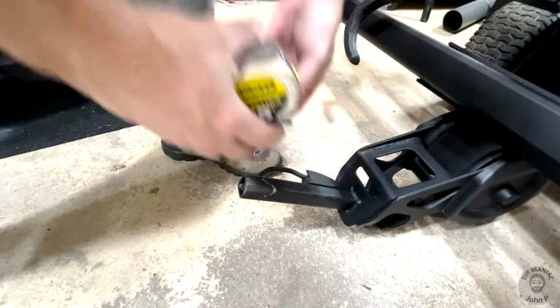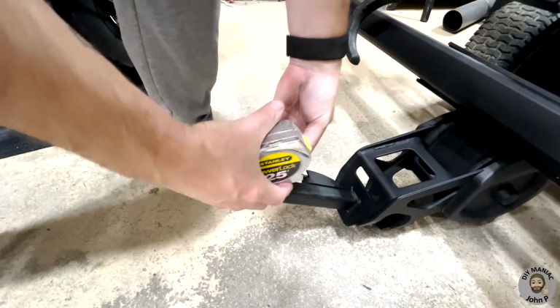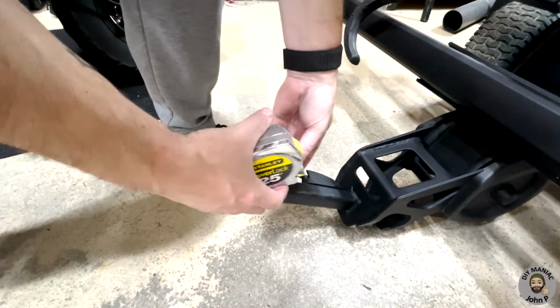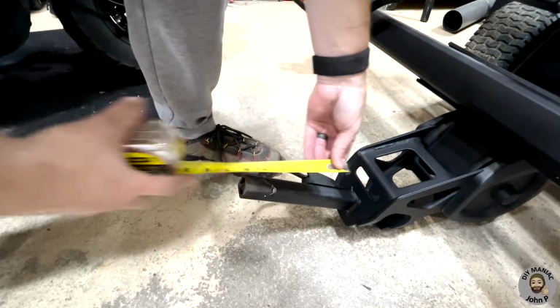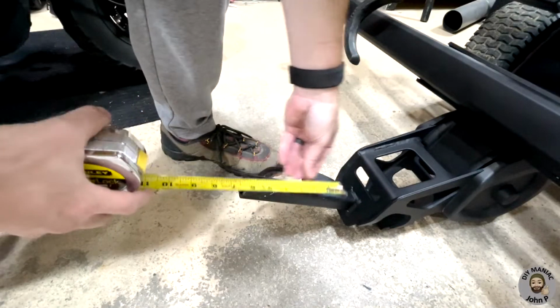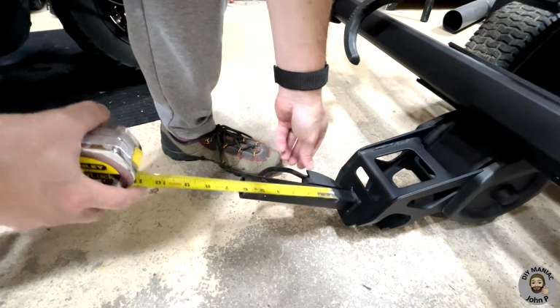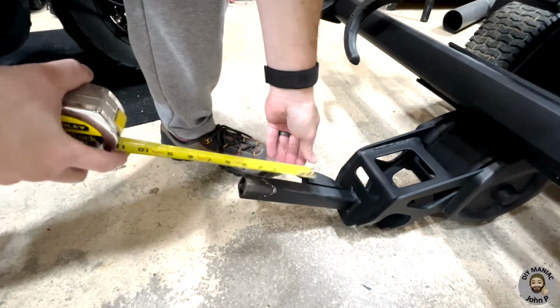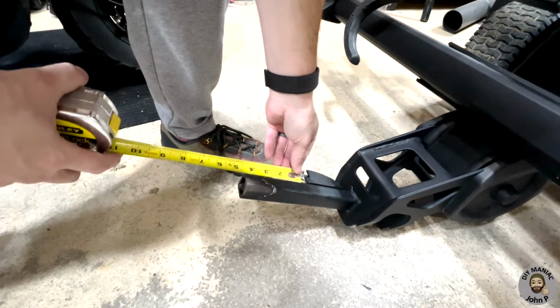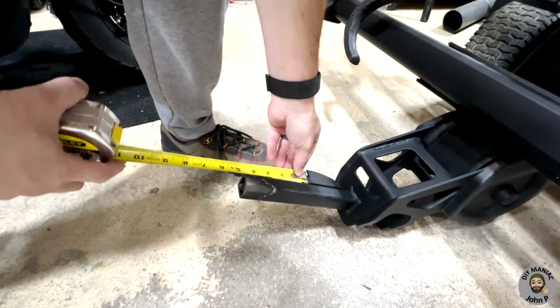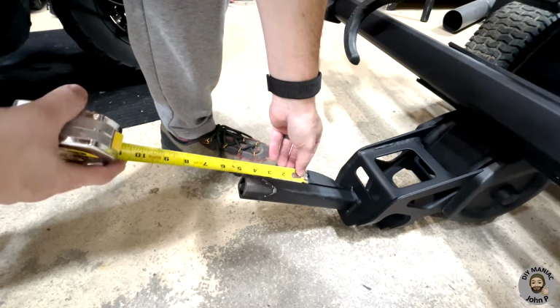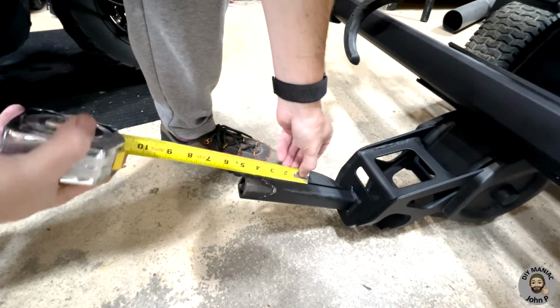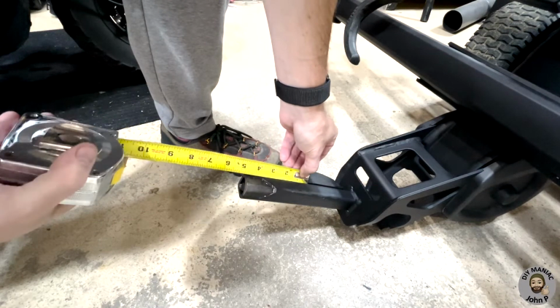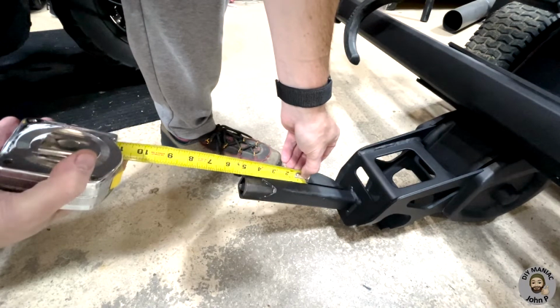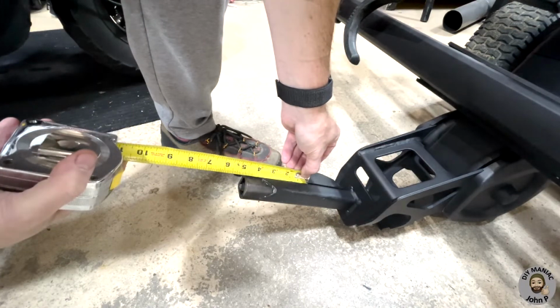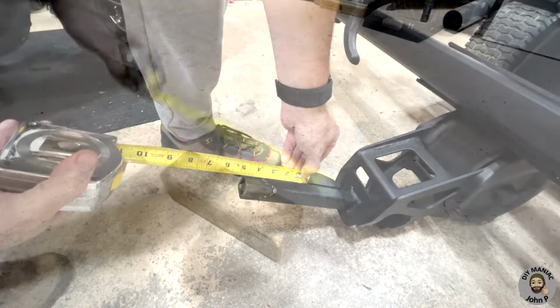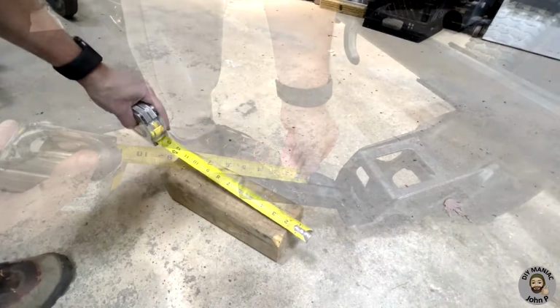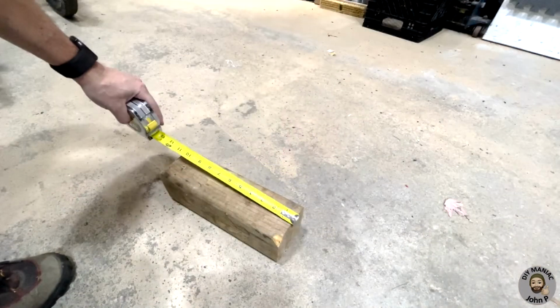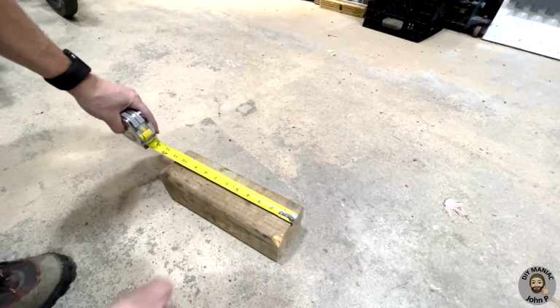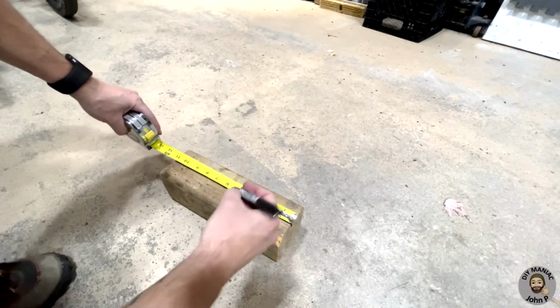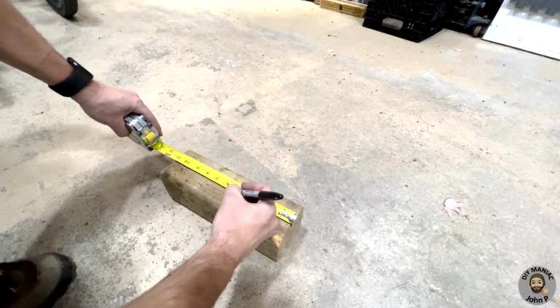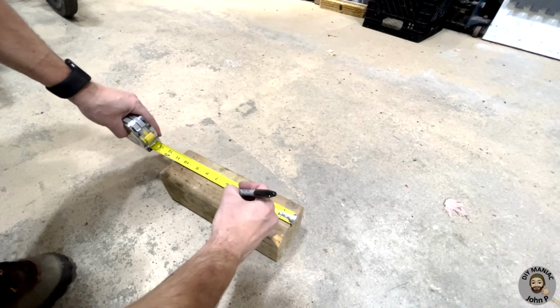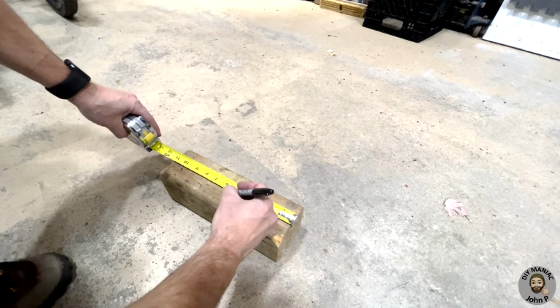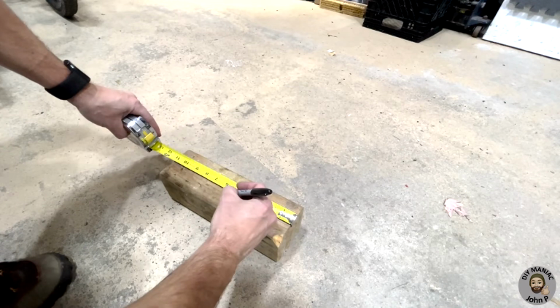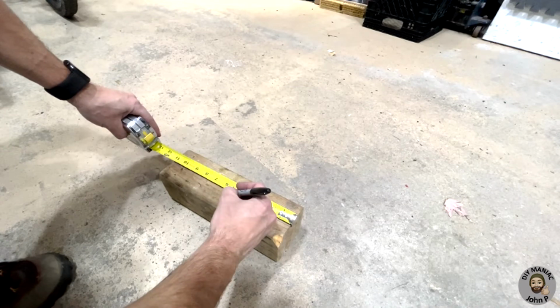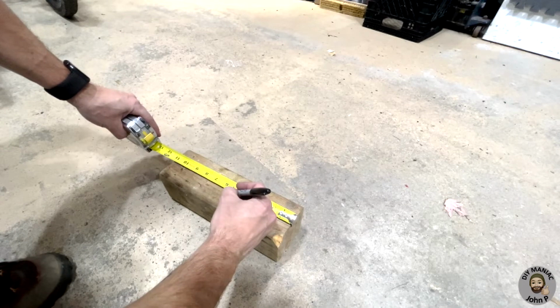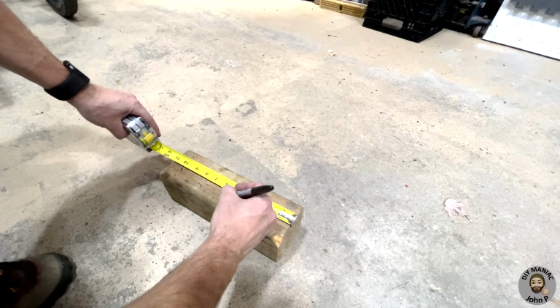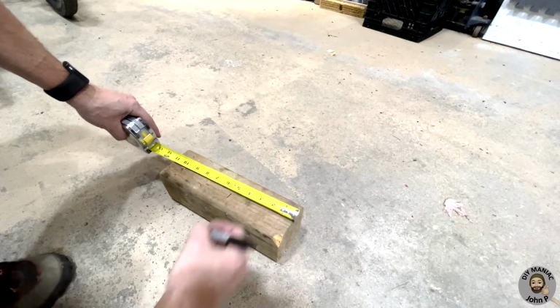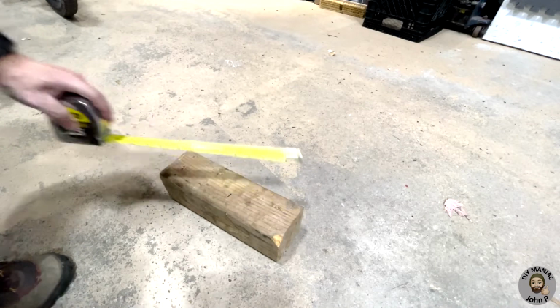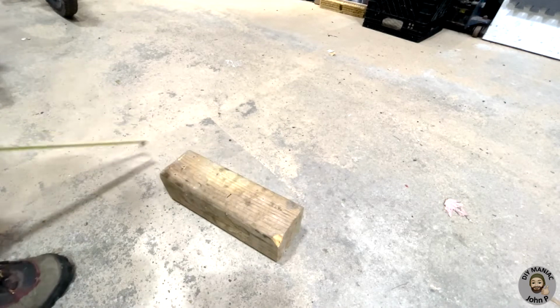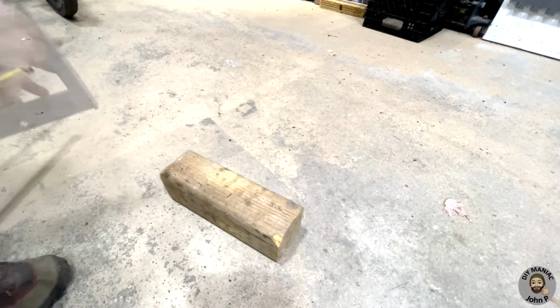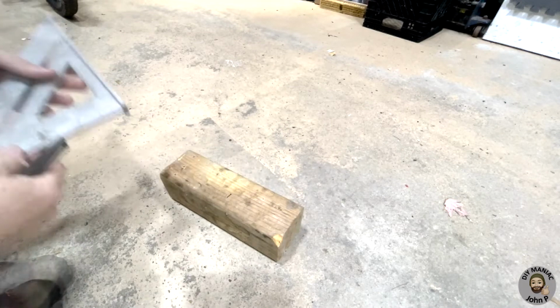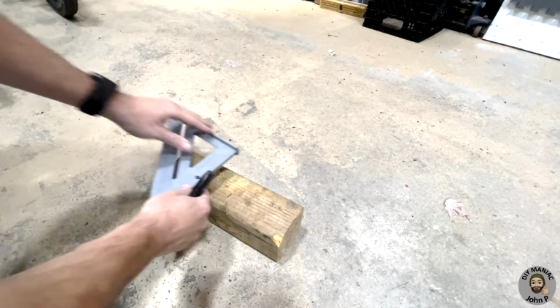We will first take a measurement of the stinger. This will be the insertion length into the mount. This measurement will now be transferred onto a piece of 4x4 — this is where the stinger will get inserted.